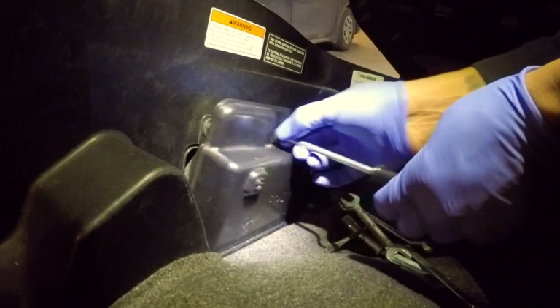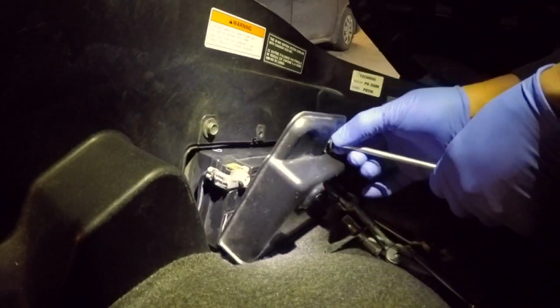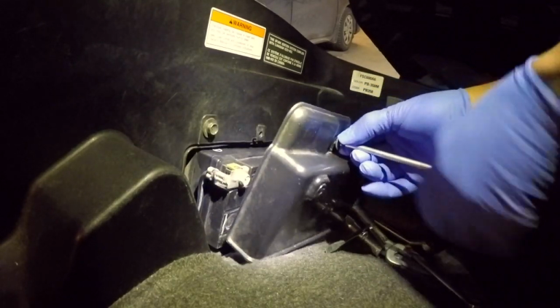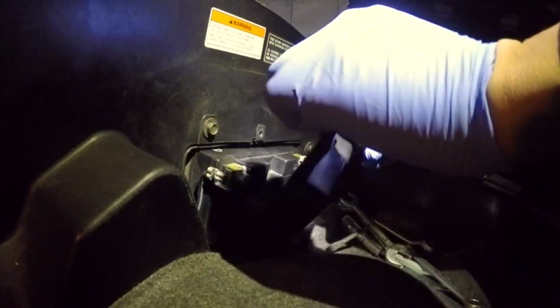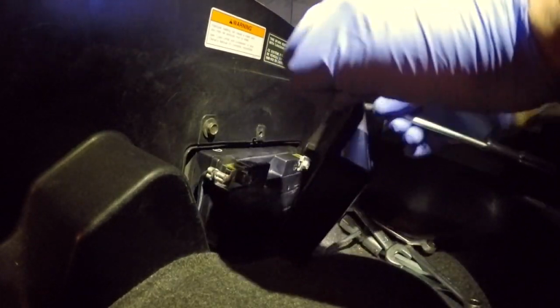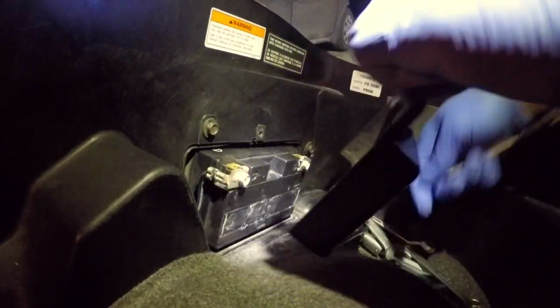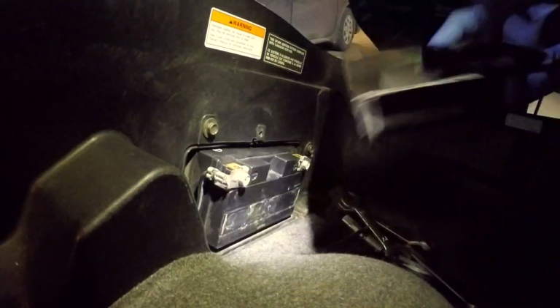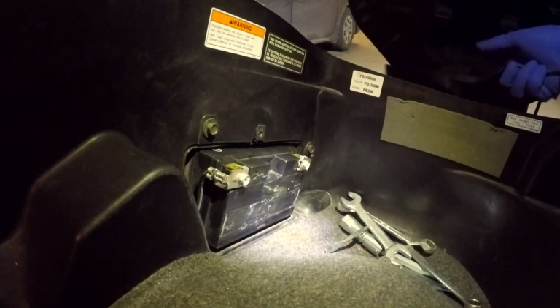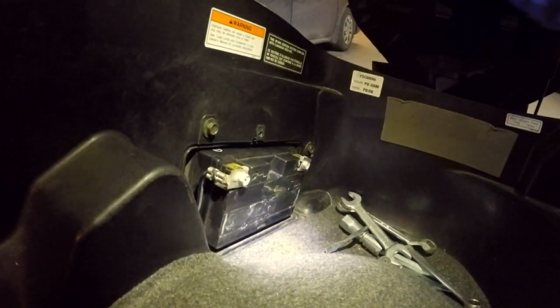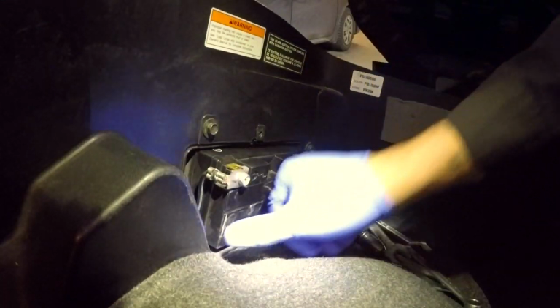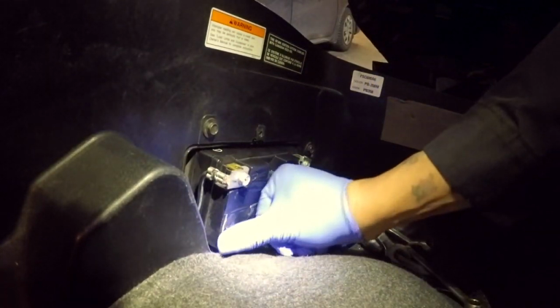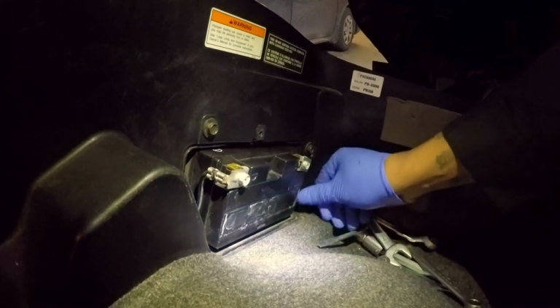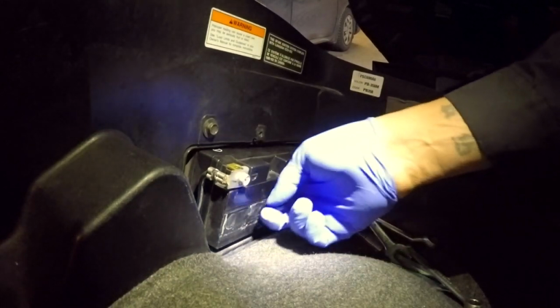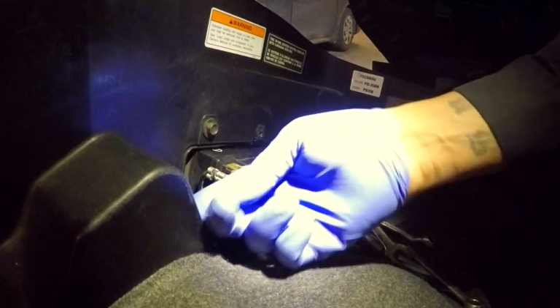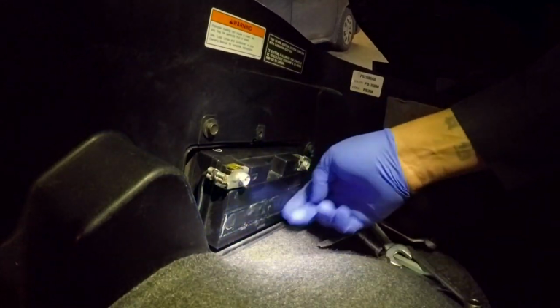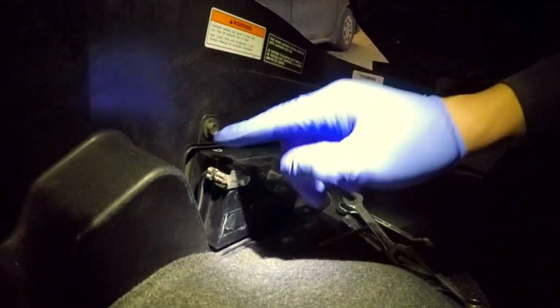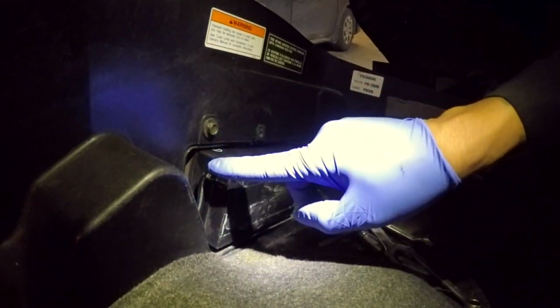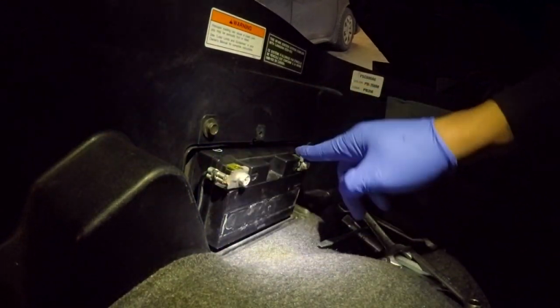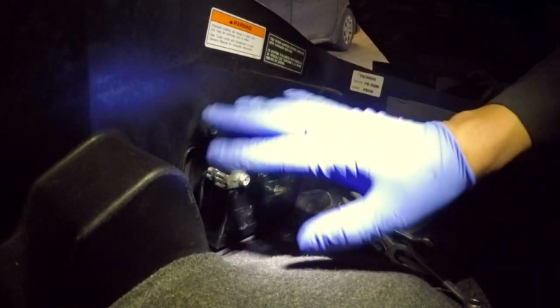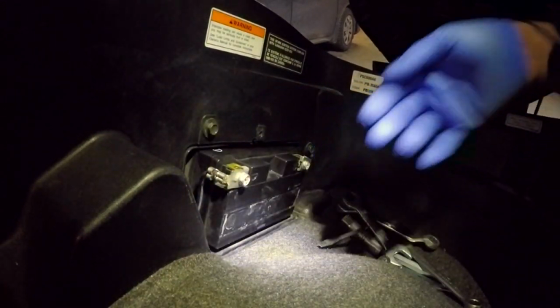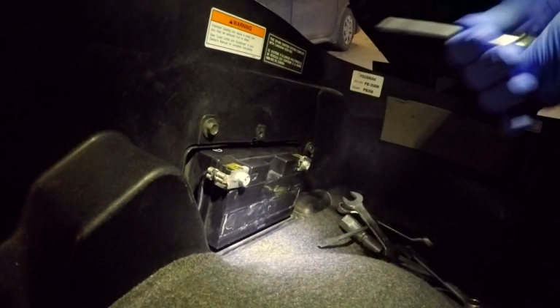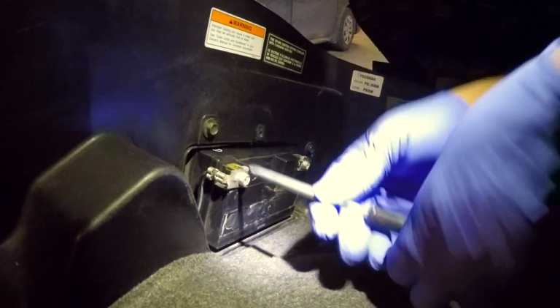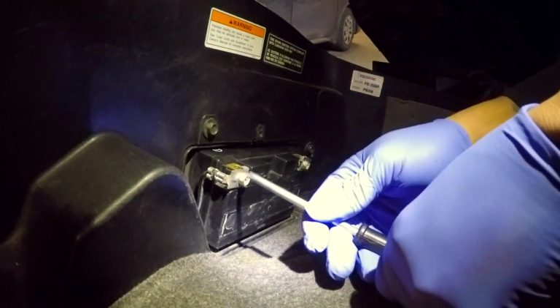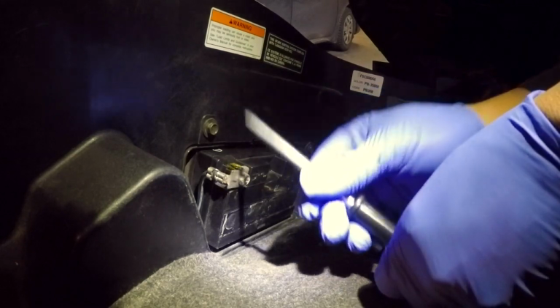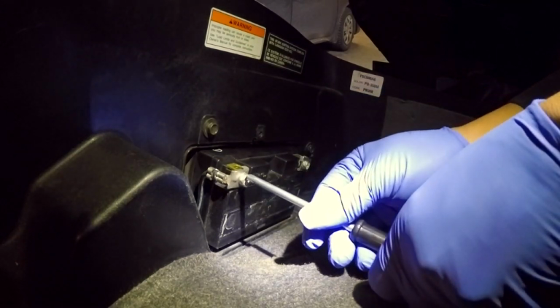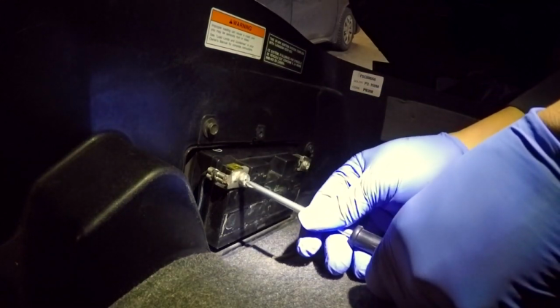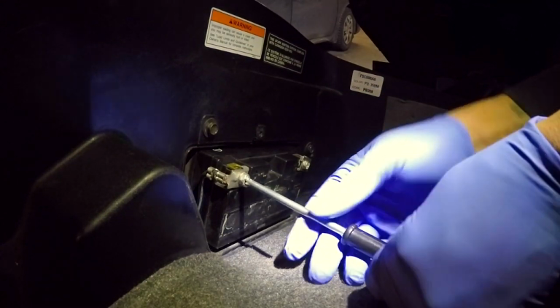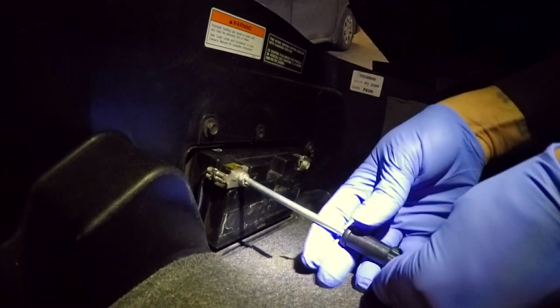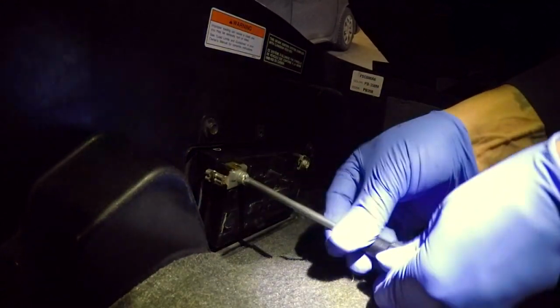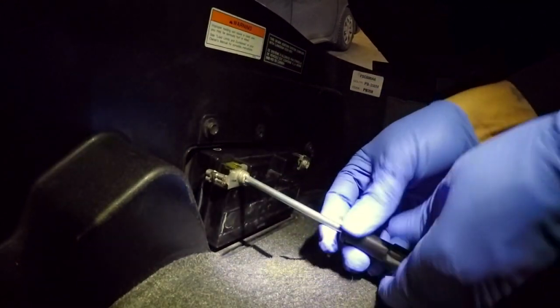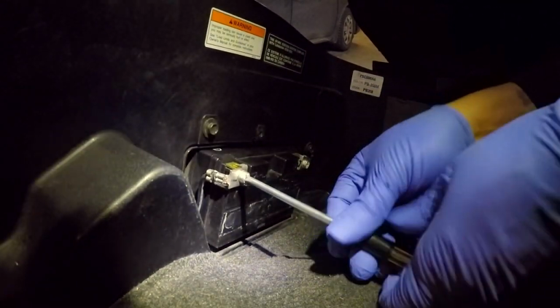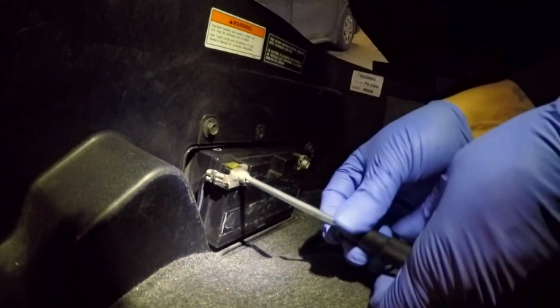Take the screw and place it aside, then take the cover off. Now you can inspect your battery for any damage, any leaks, wires fraying, and the general condition of the area. You're going to start with the negative side.